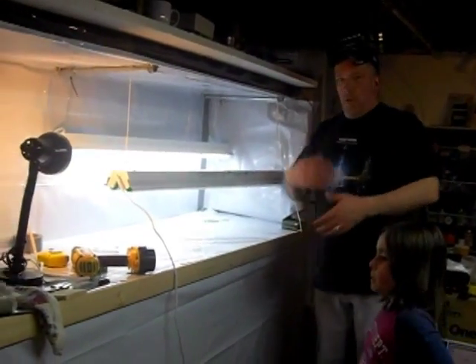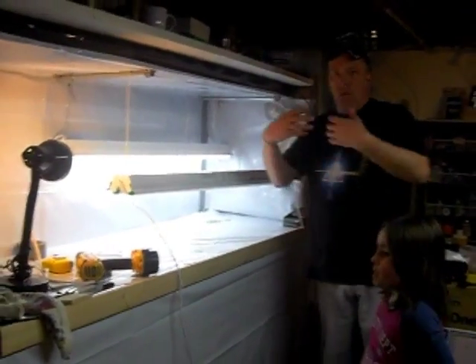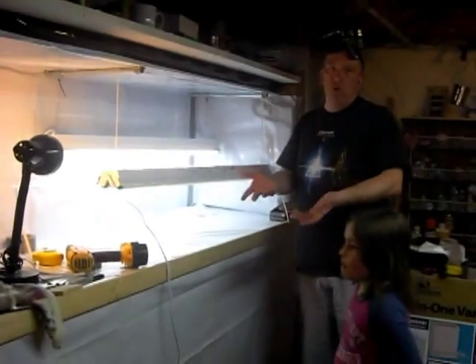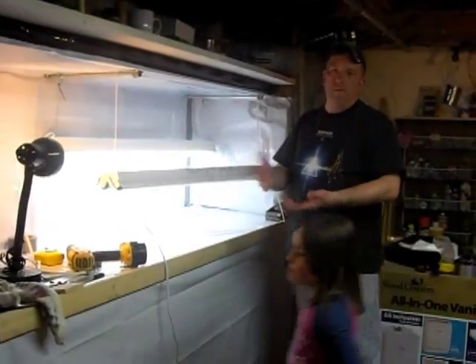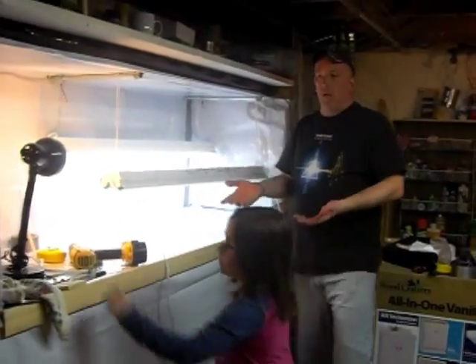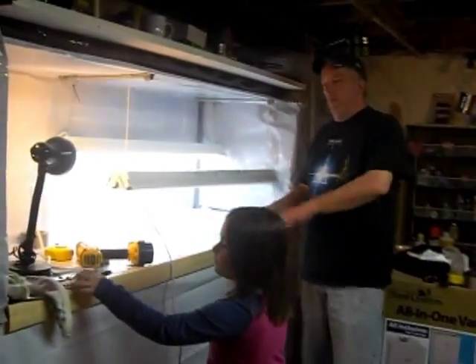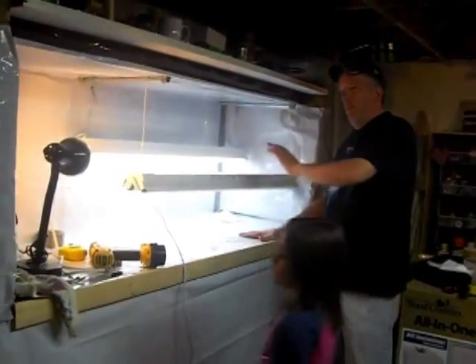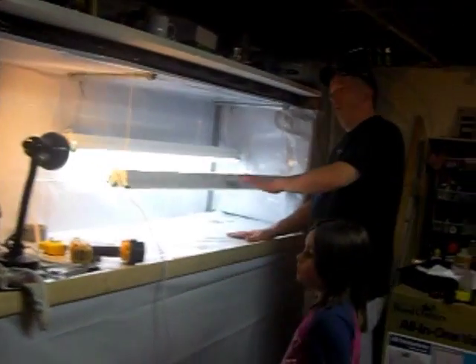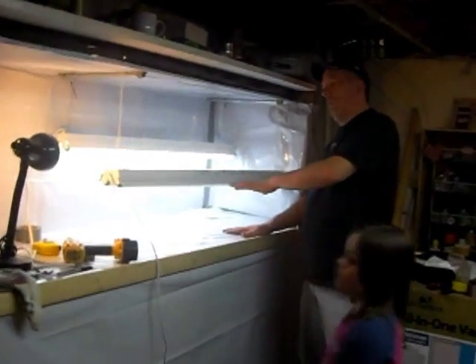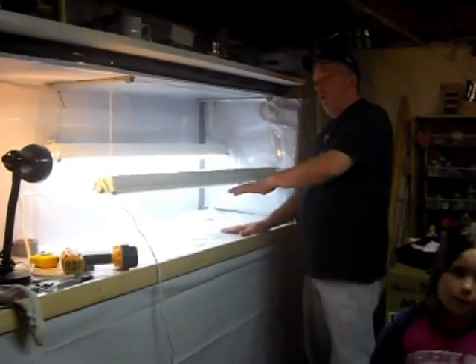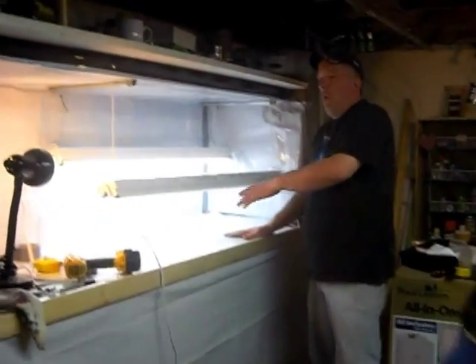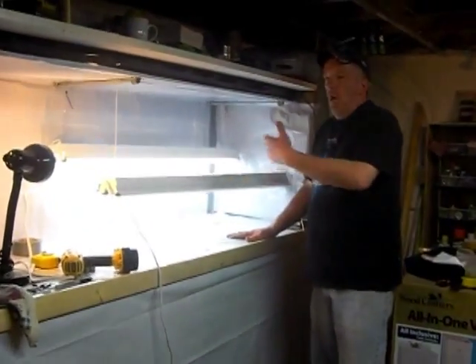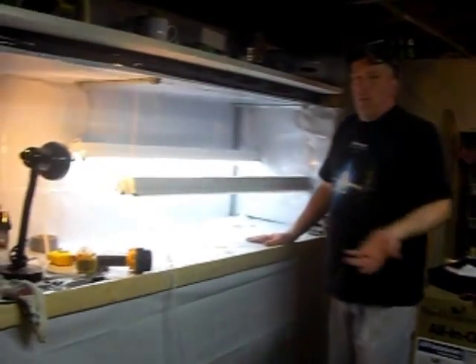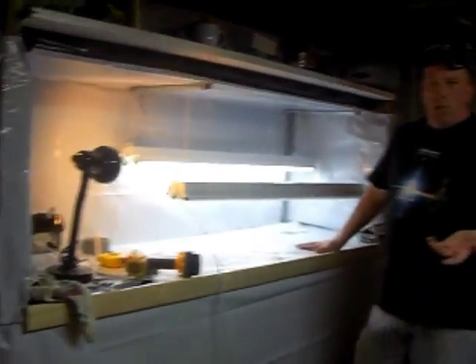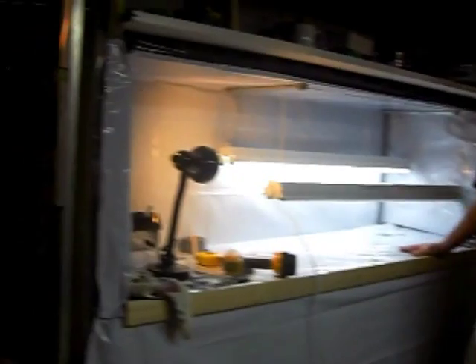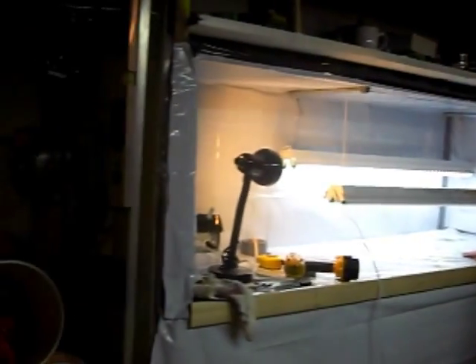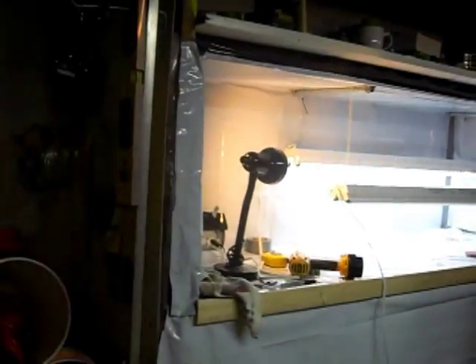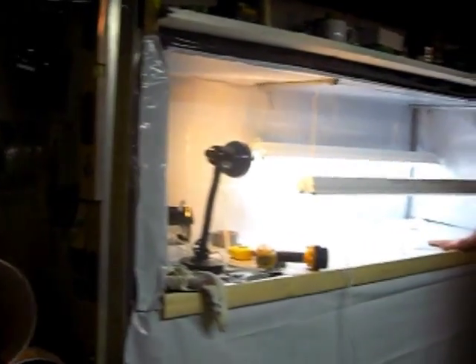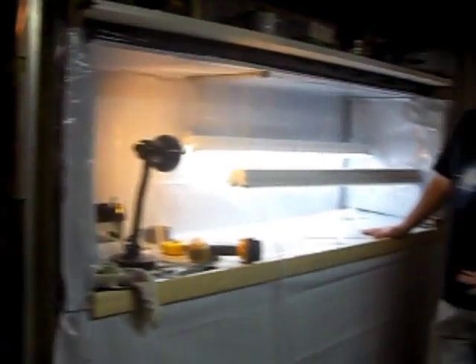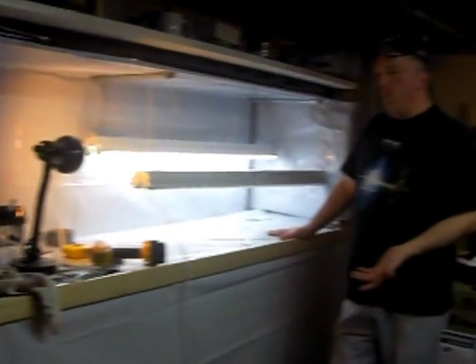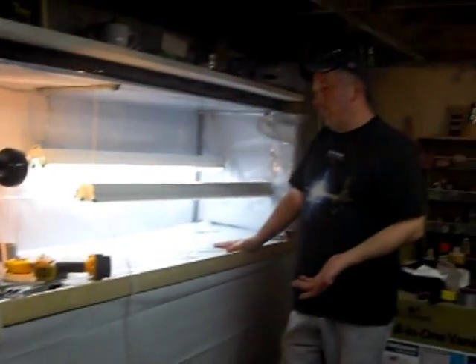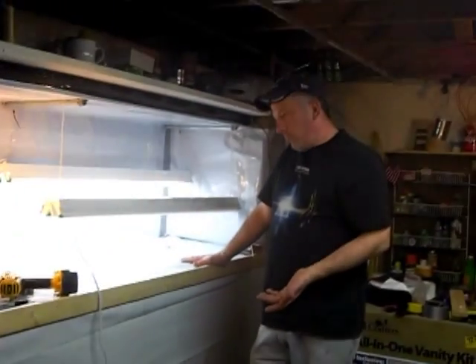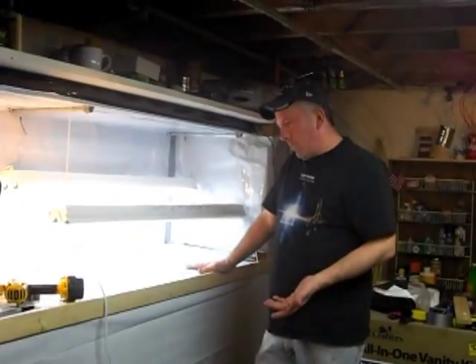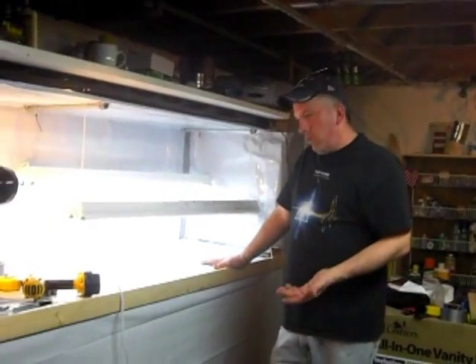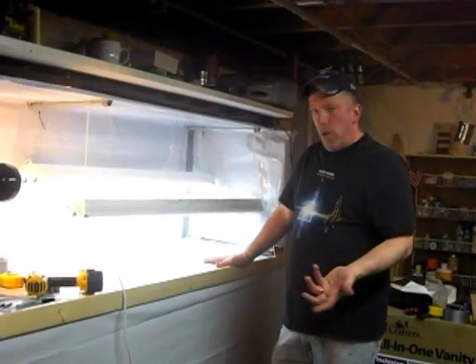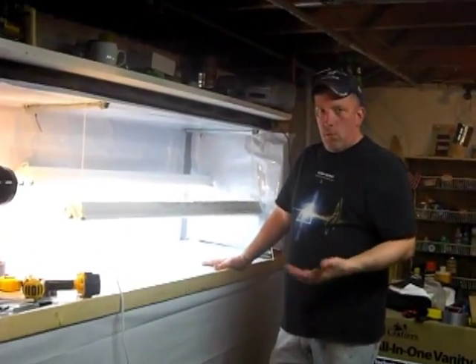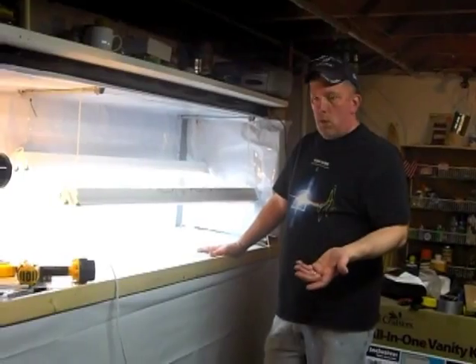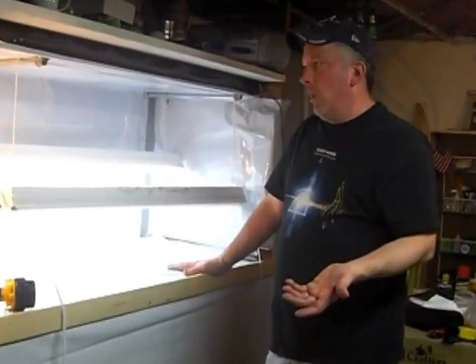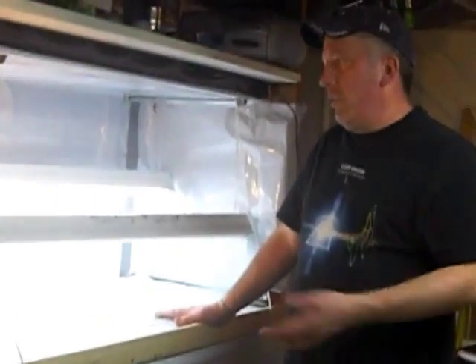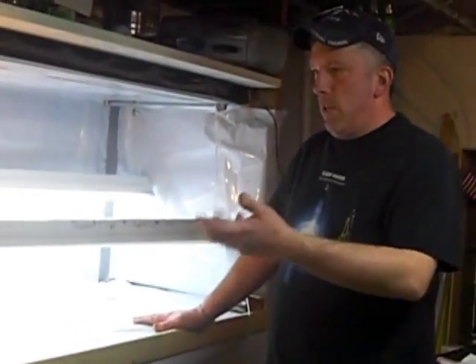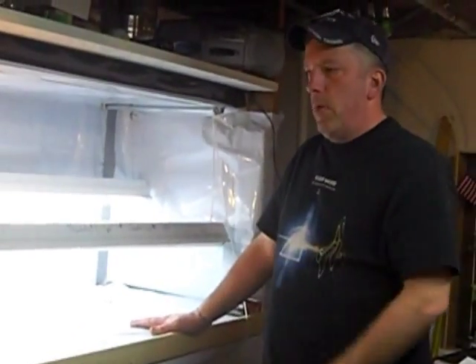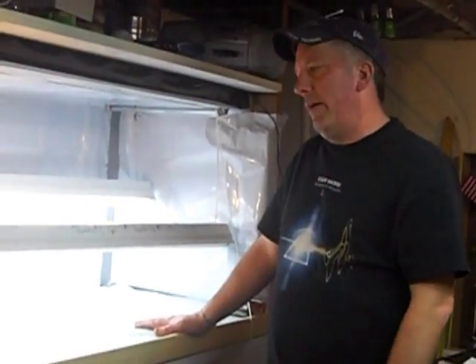This is an evolution — whenever you're building a project like this, there's always going to be something you can improve. There's always different ideas that you come up with, which is great. That's what makes this kind of thing so much fun.